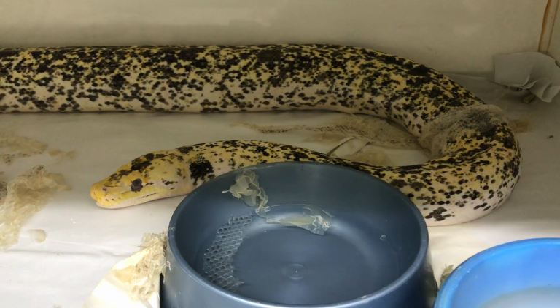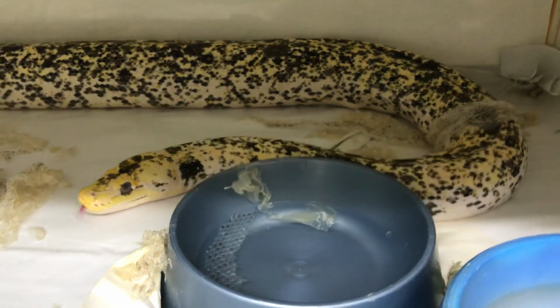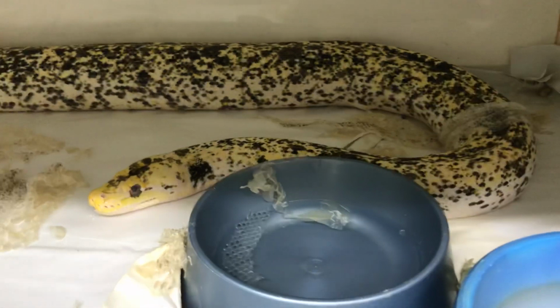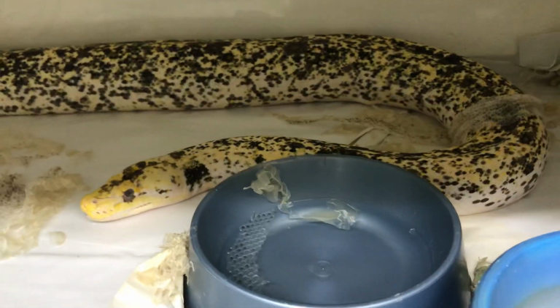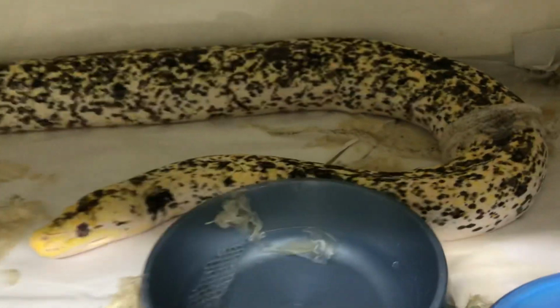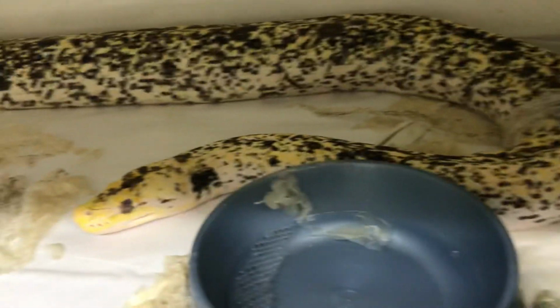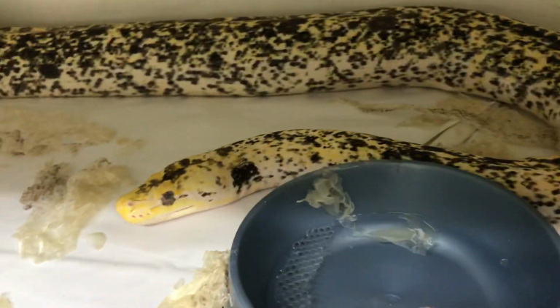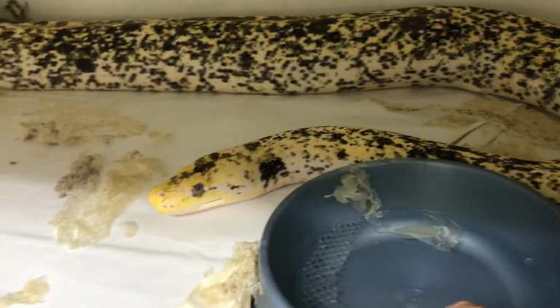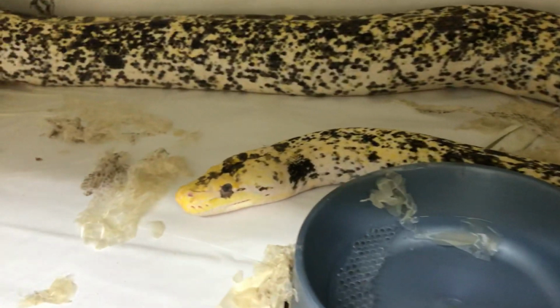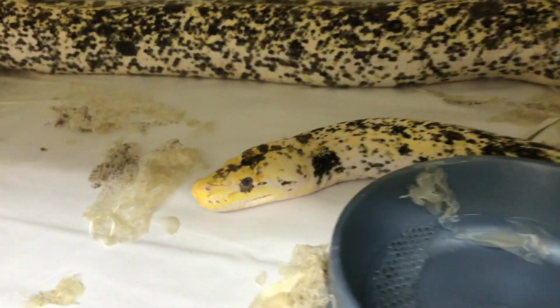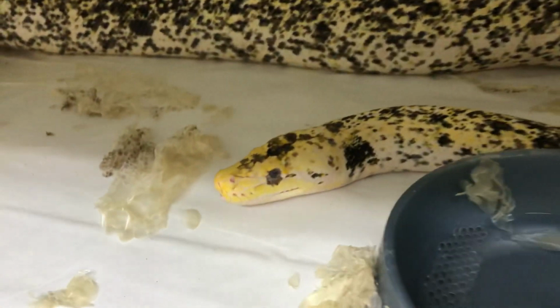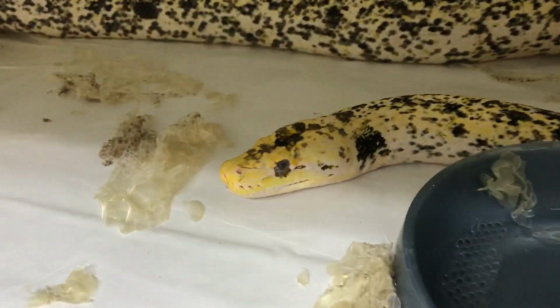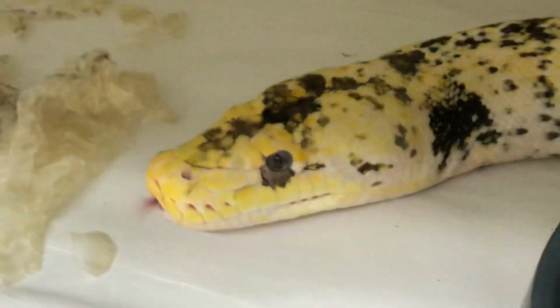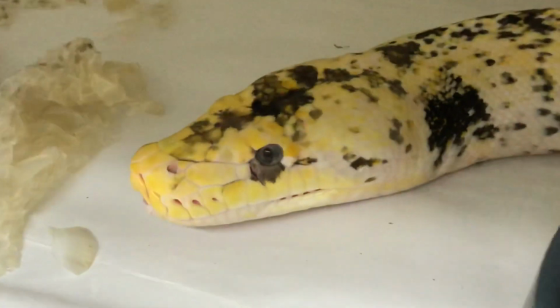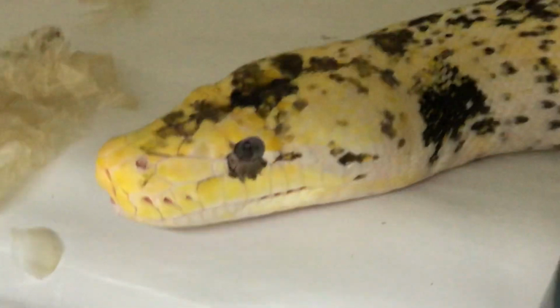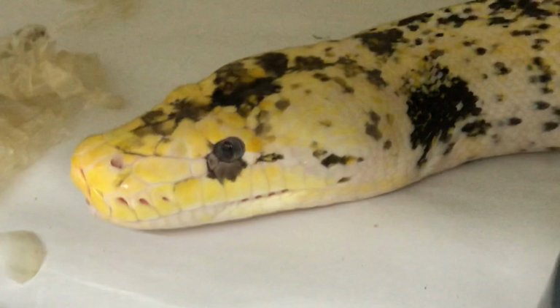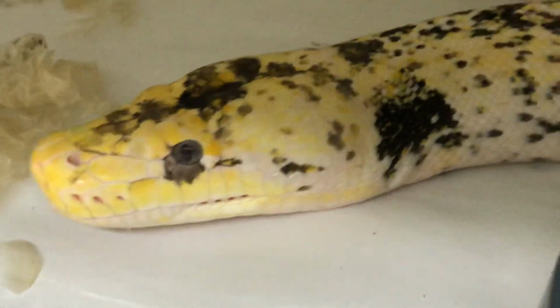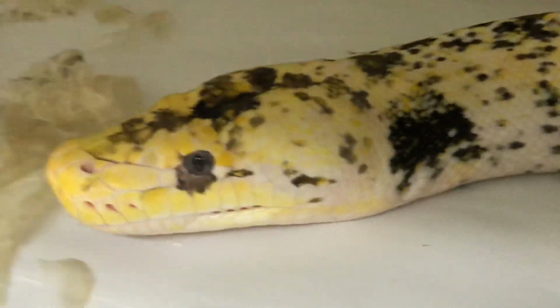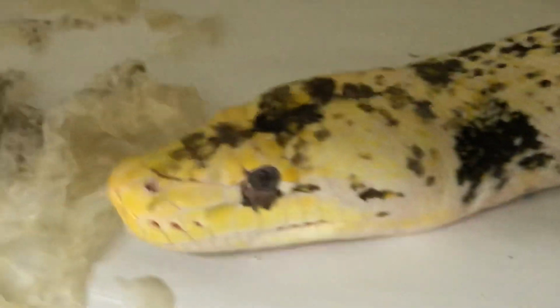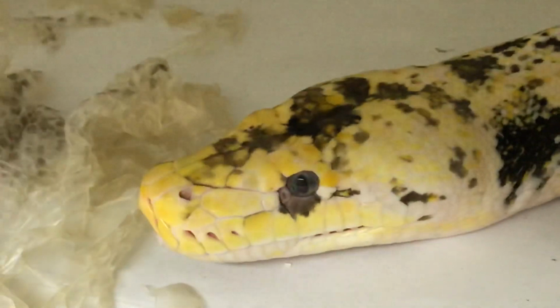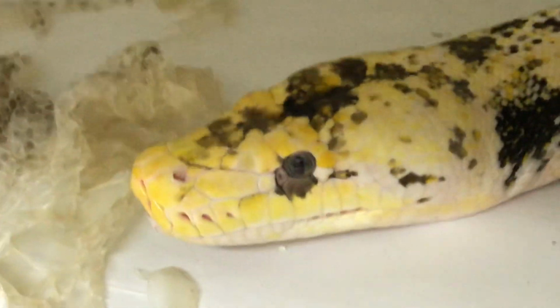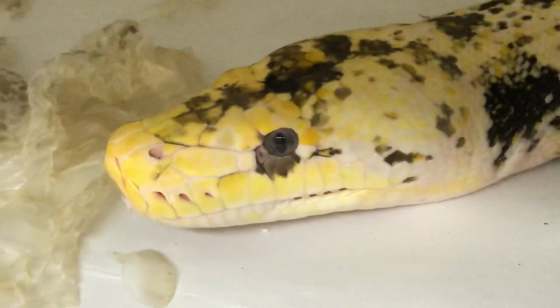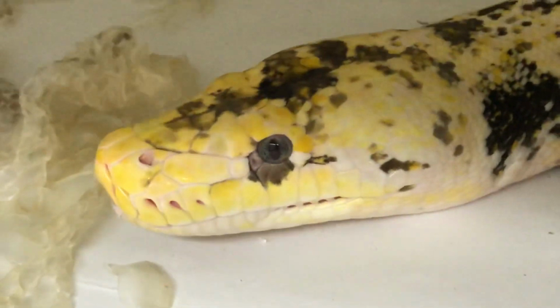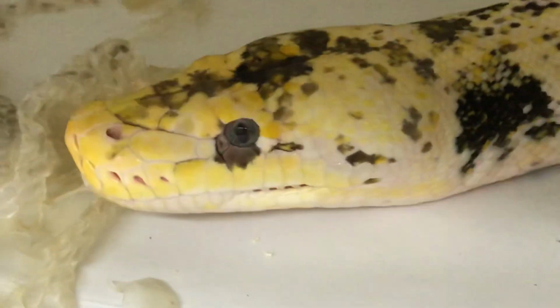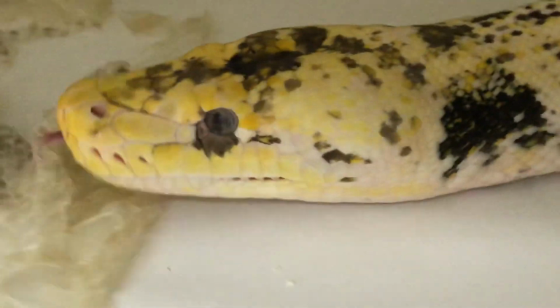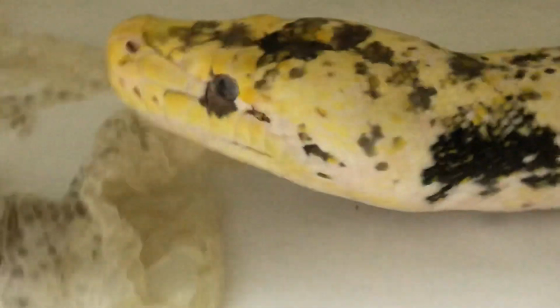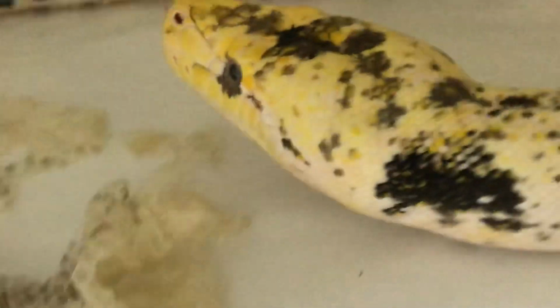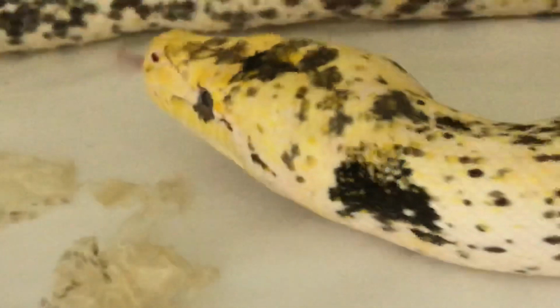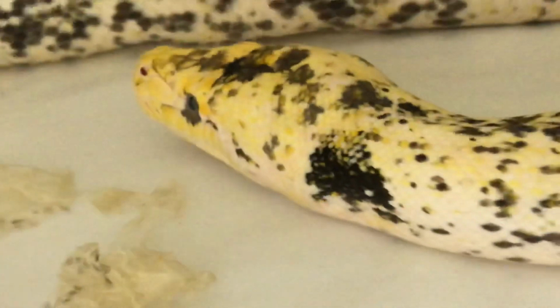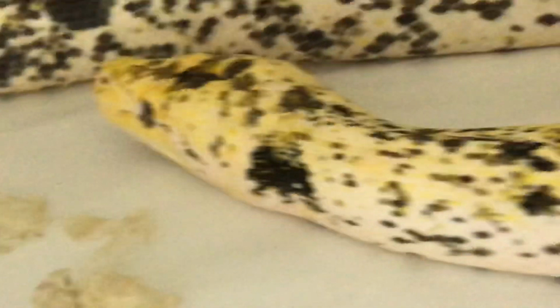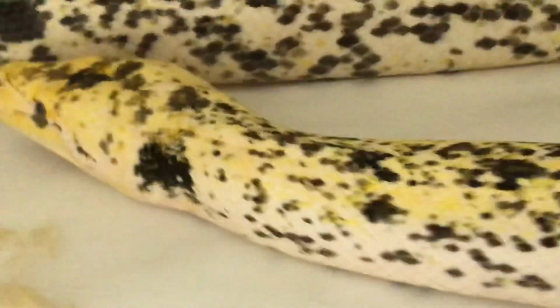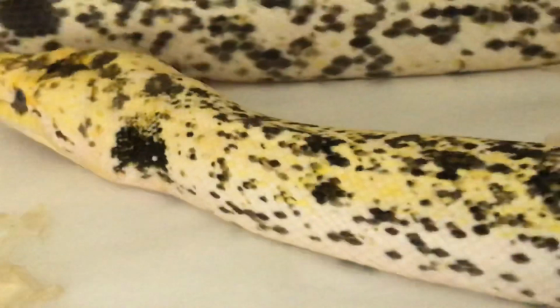Look at that. Isn't that lovely? Look at that big porky head.